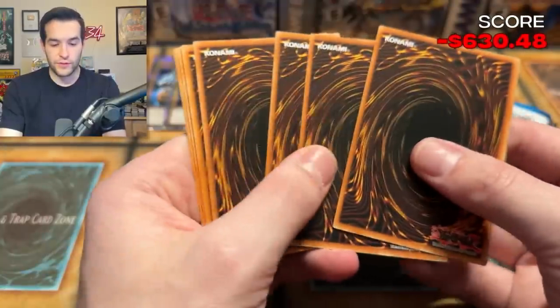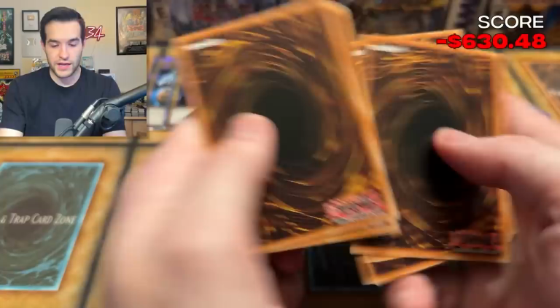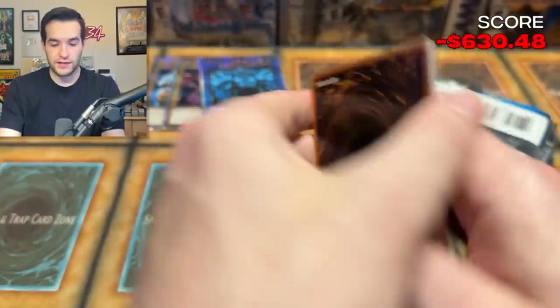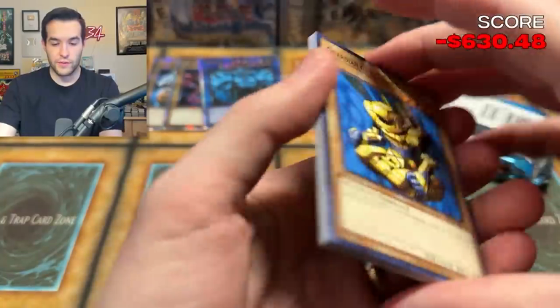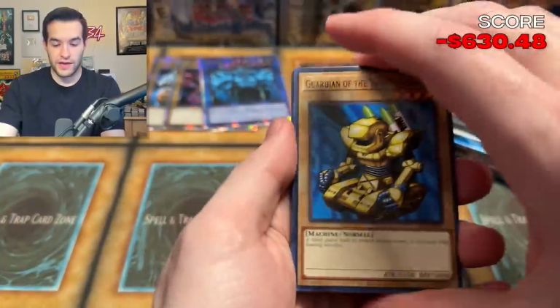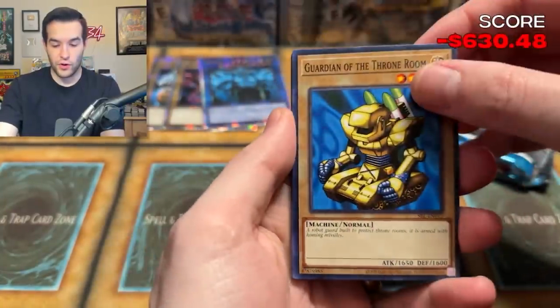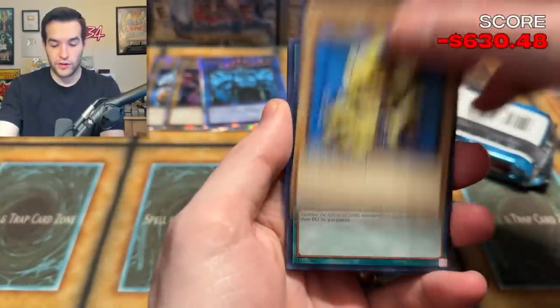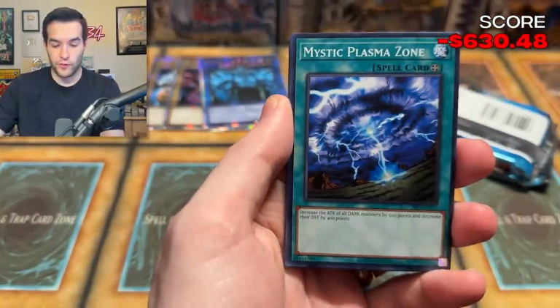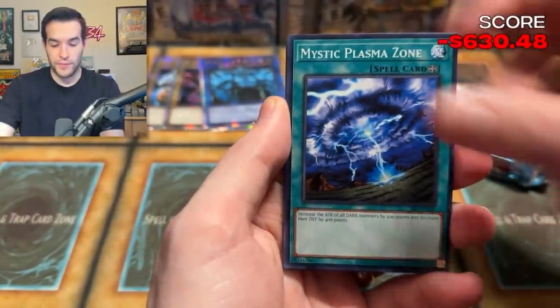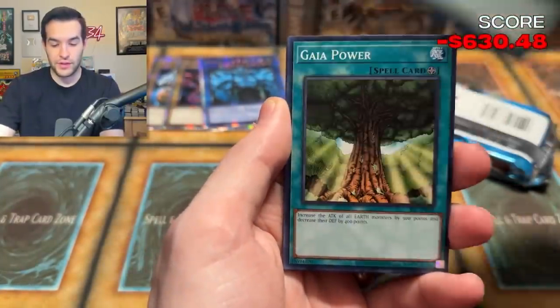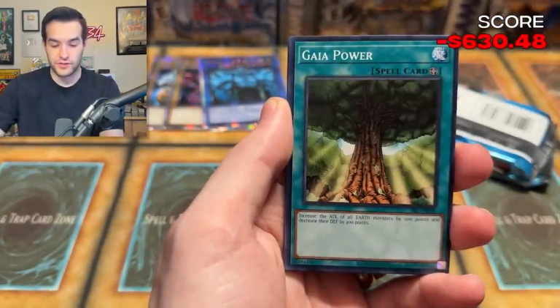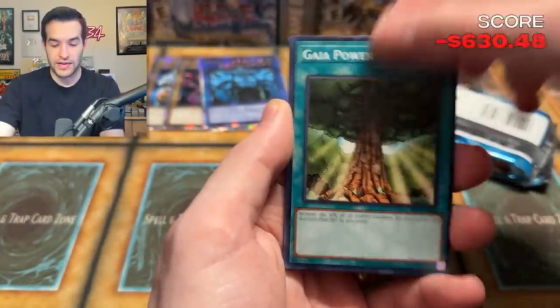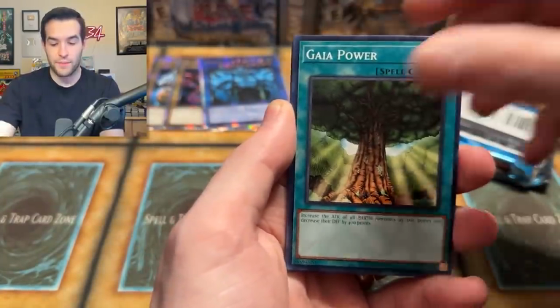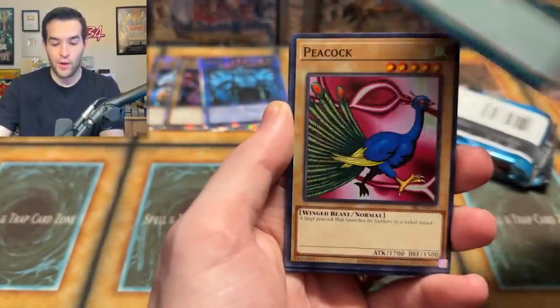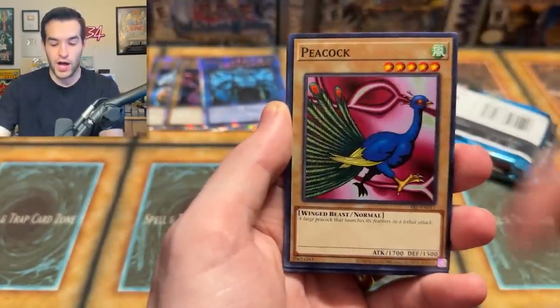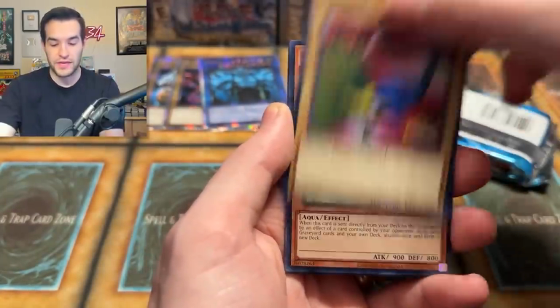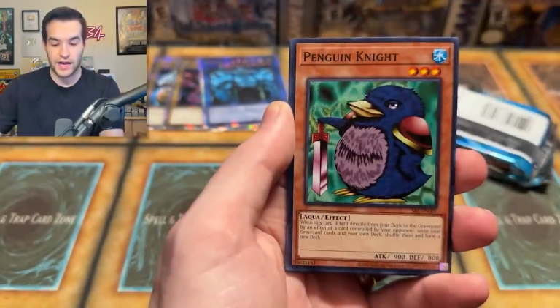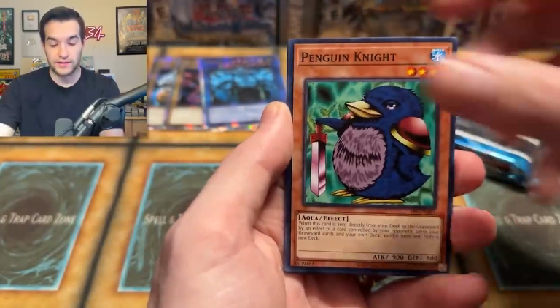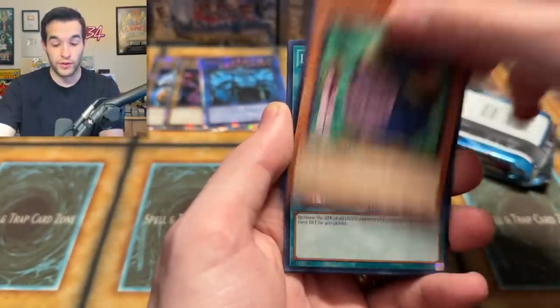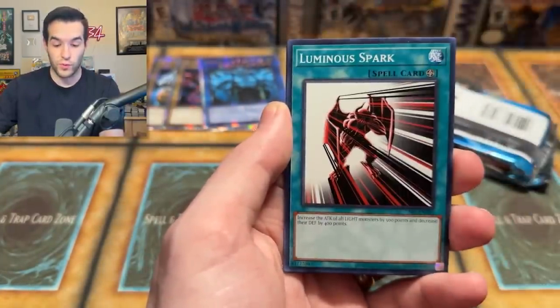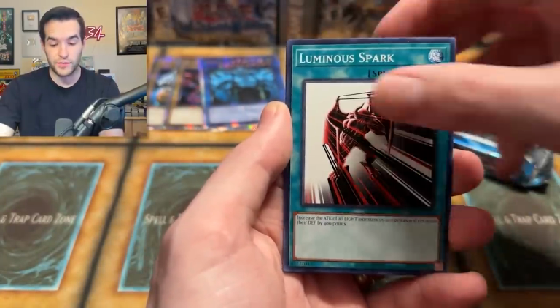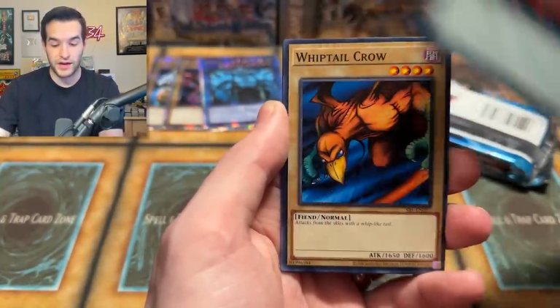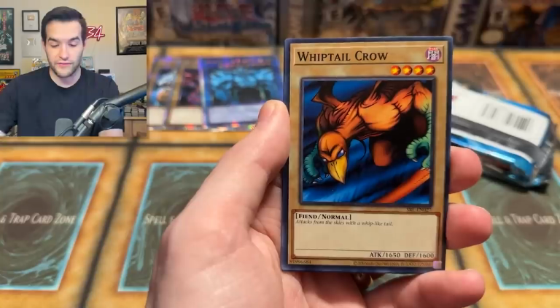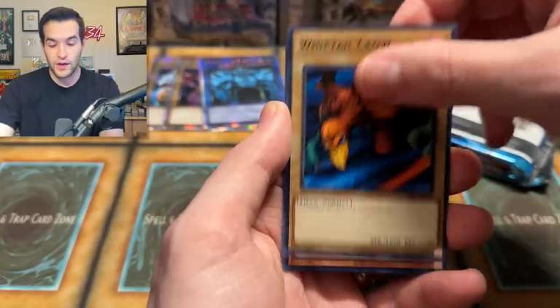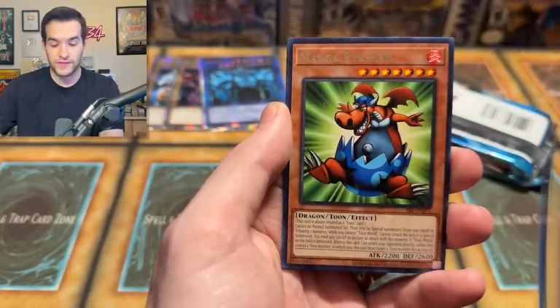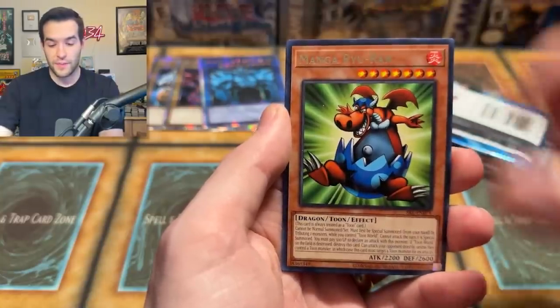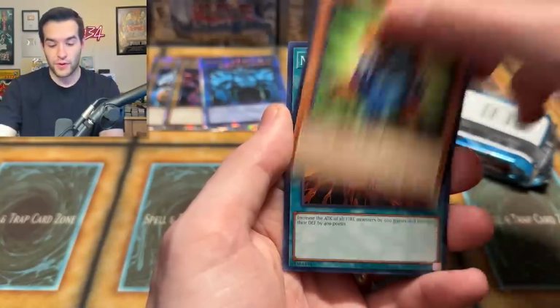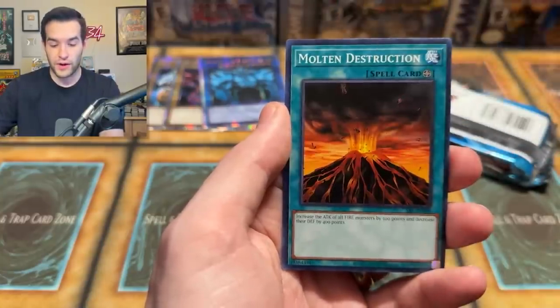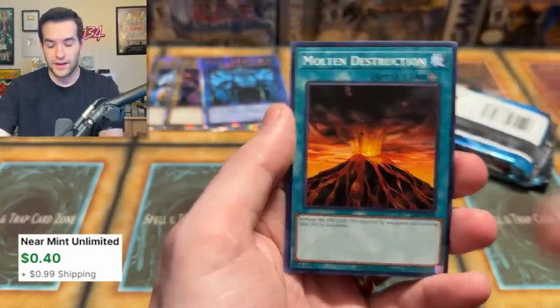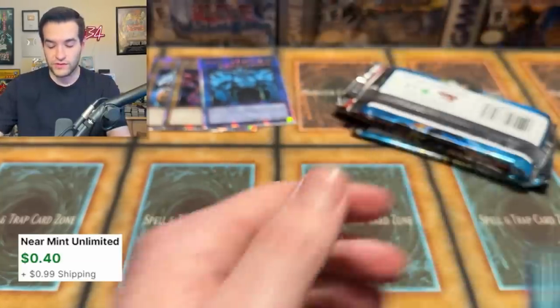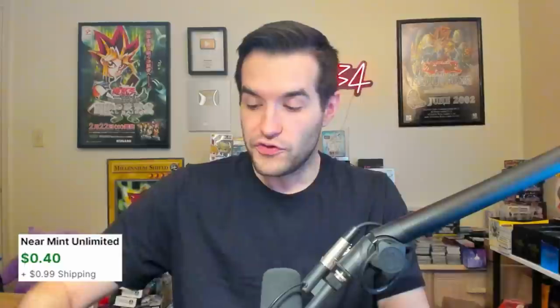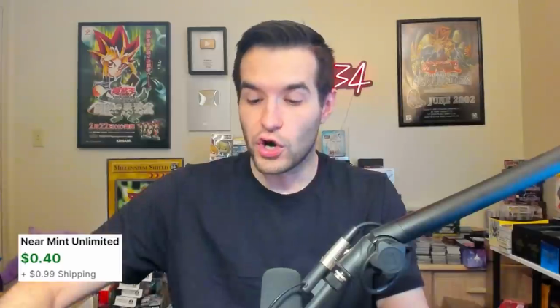Guardian of the Throne Room, Mystic Plasma Zone, Gaia Power, Peacock — we're going to watch some Peacock, The Office, Whiptail. We got Manga Ryuran and Molten Distraction. Can we get anything out of DCR Dark Crisis? I have opened about 10 packs now. Two foils pulled — that's pretty on average with old school, not going to lie.